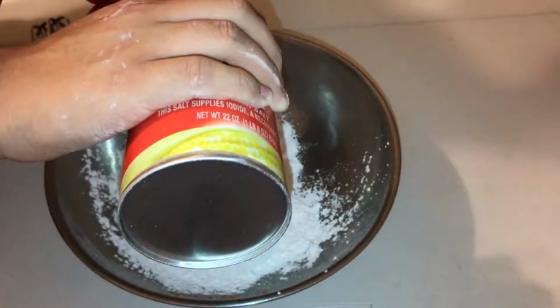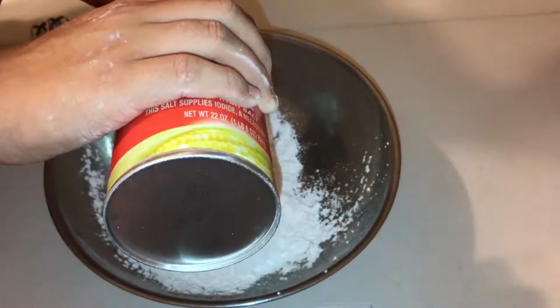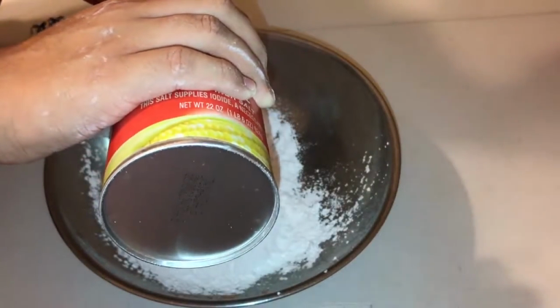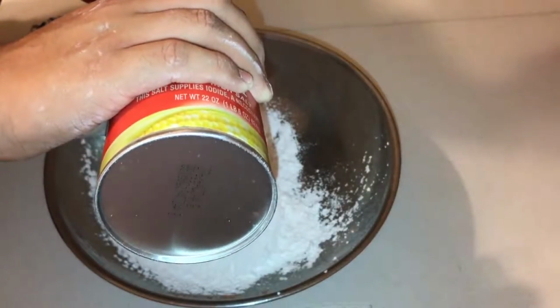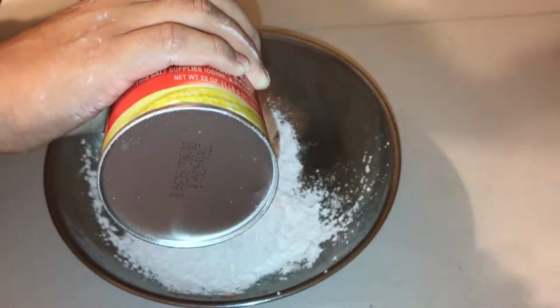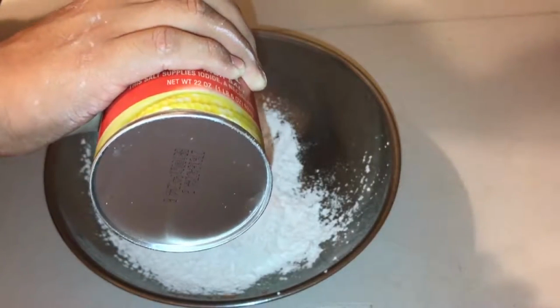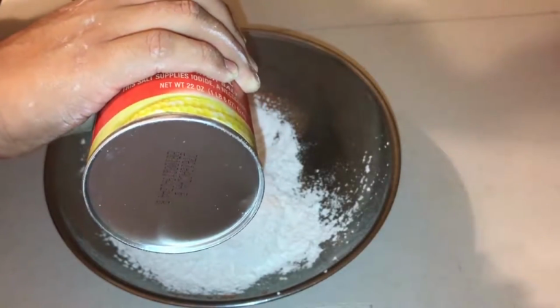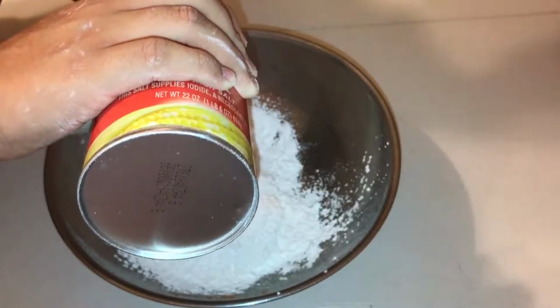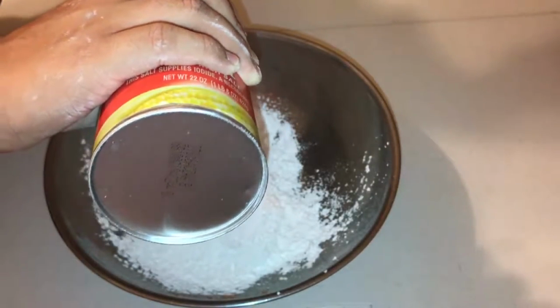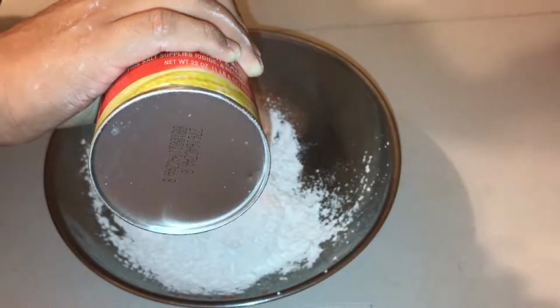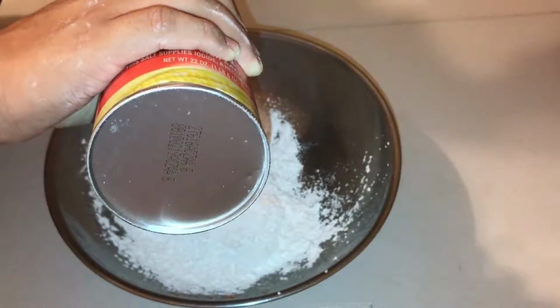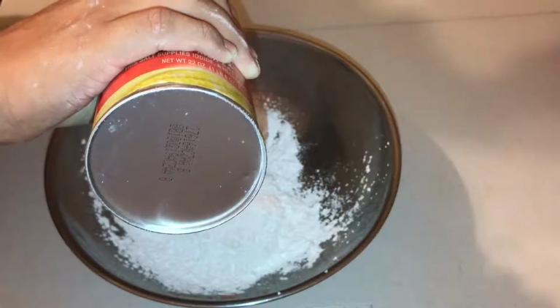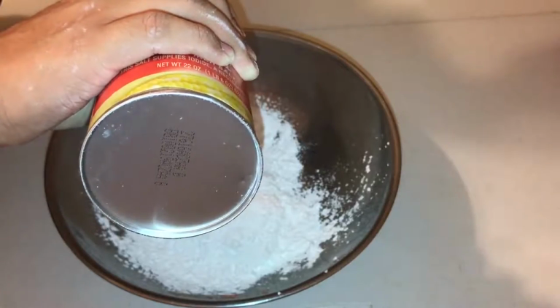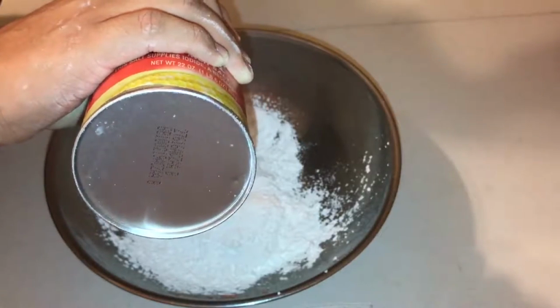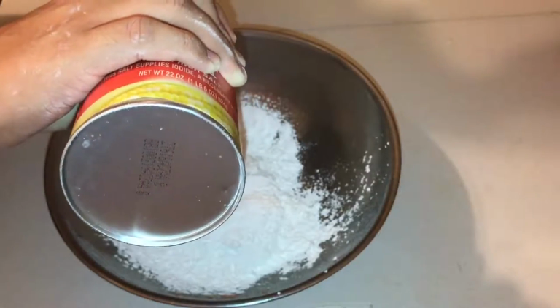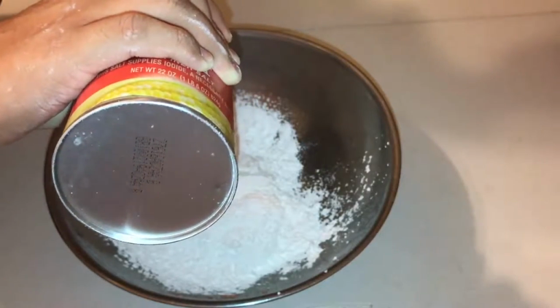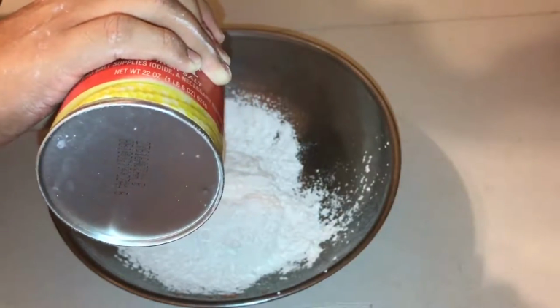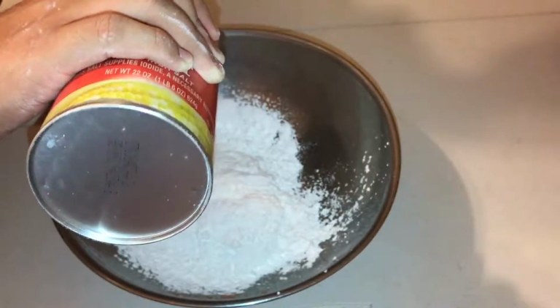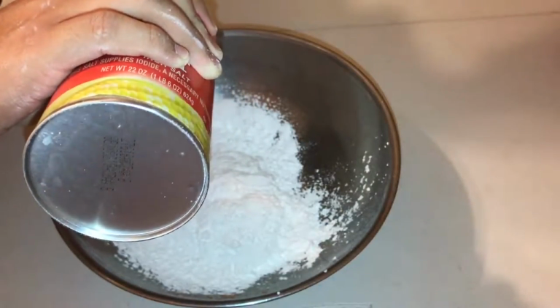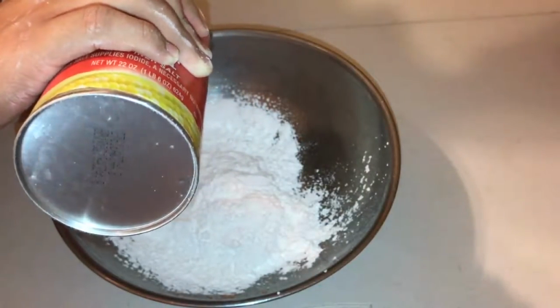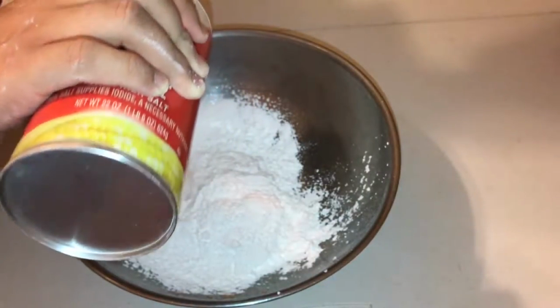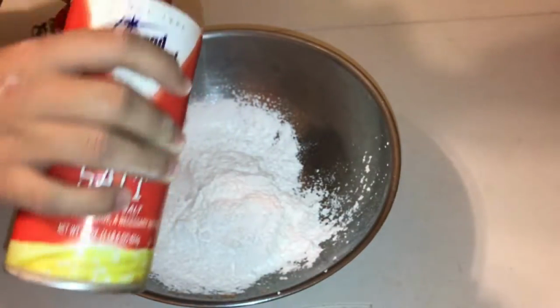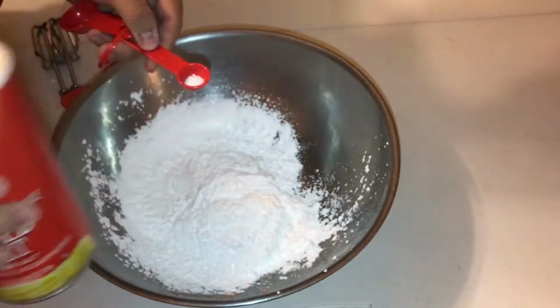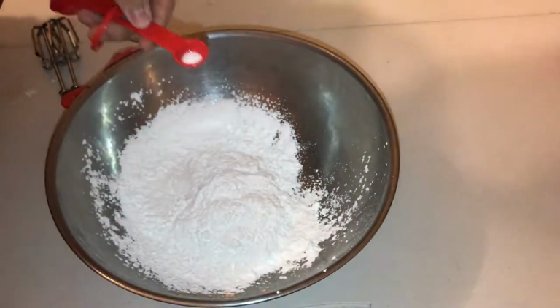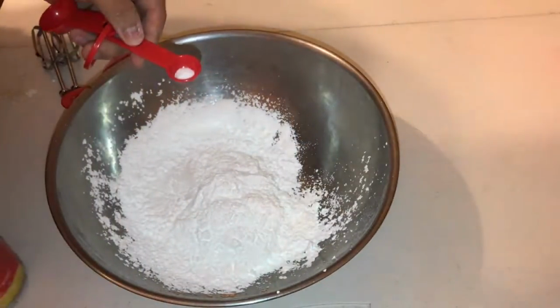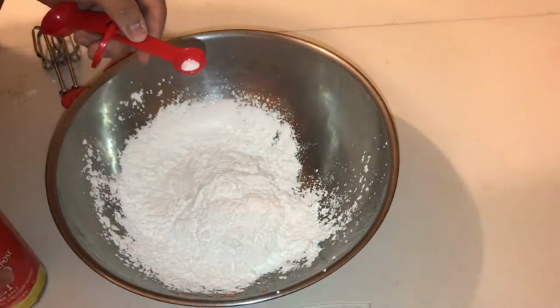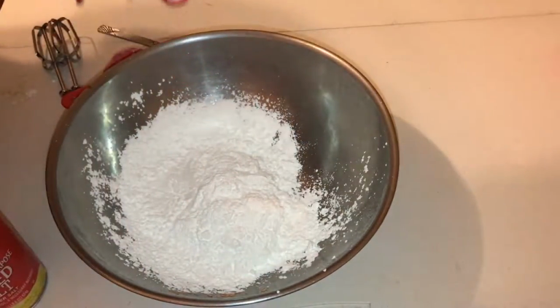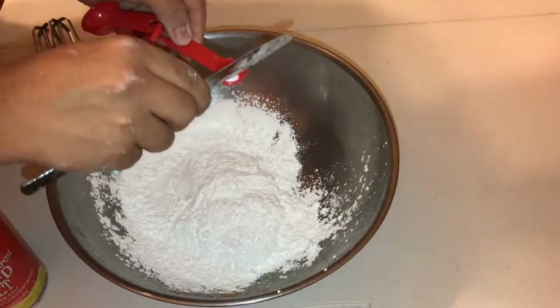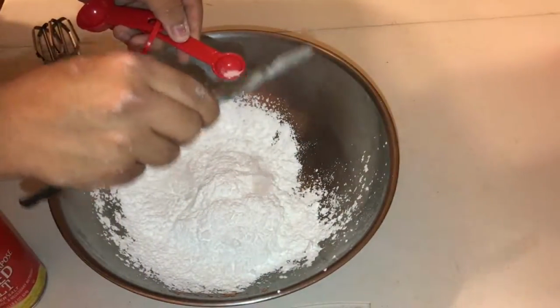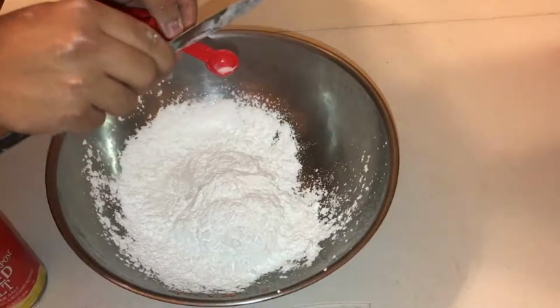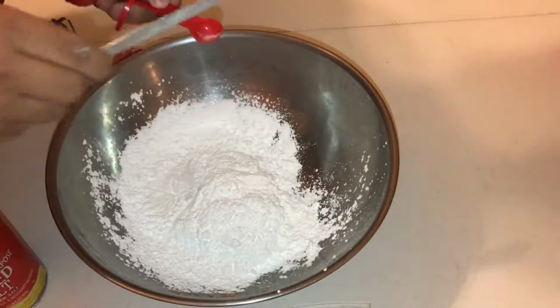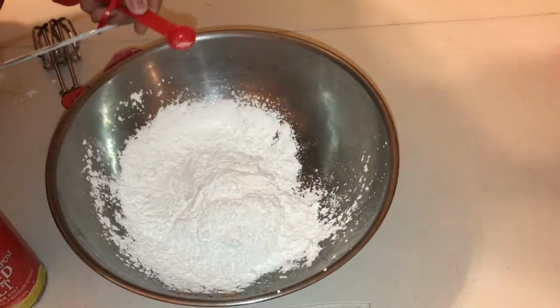You add some salt. The exact measurement — I don't know, it seemed like one fourth of a teaspoon or something, and I just used a teaspoon and was like, this would be good enough.